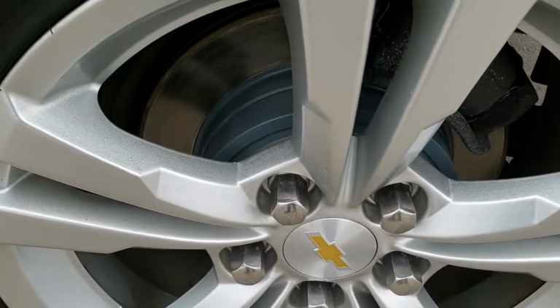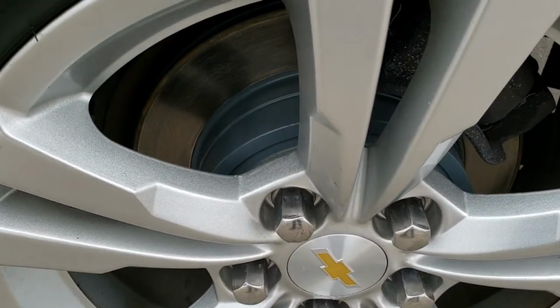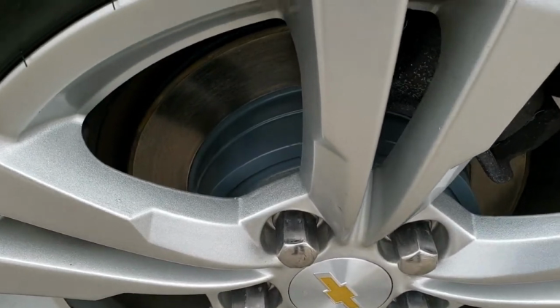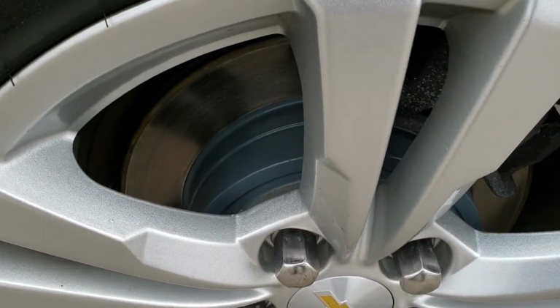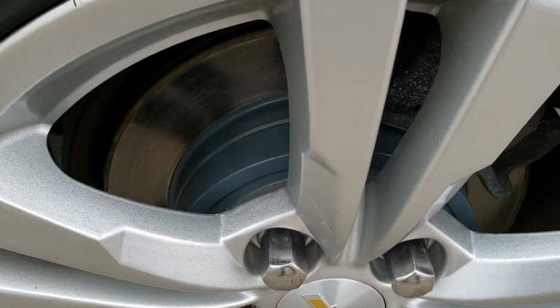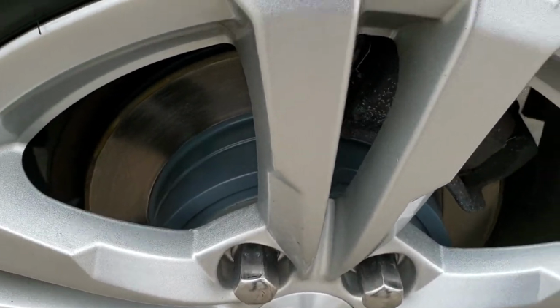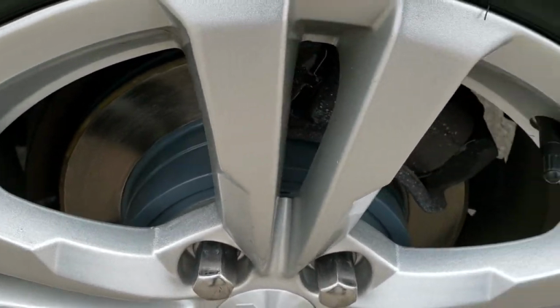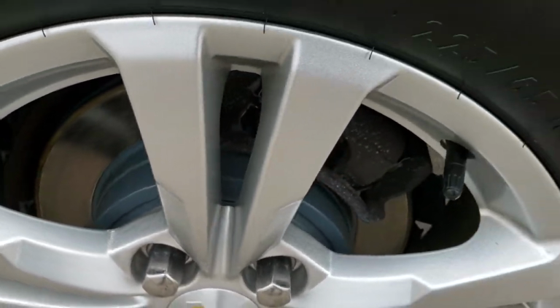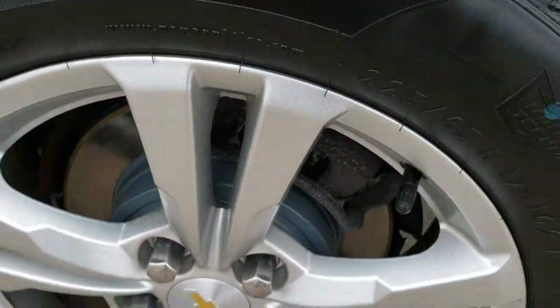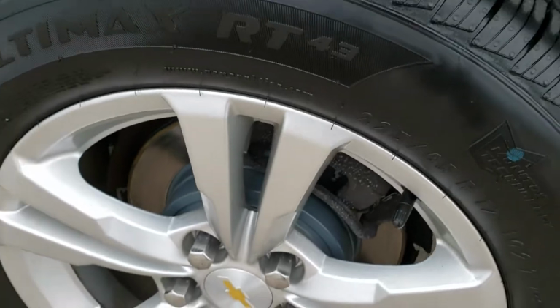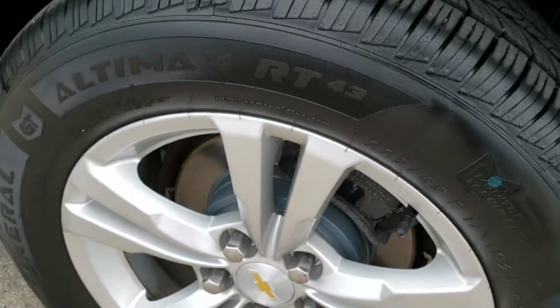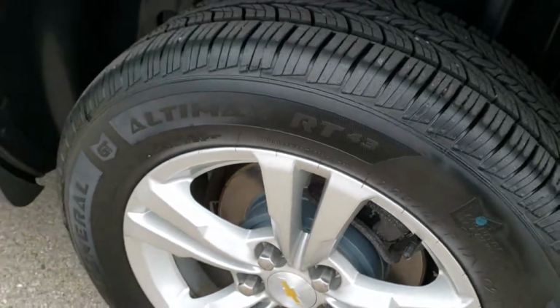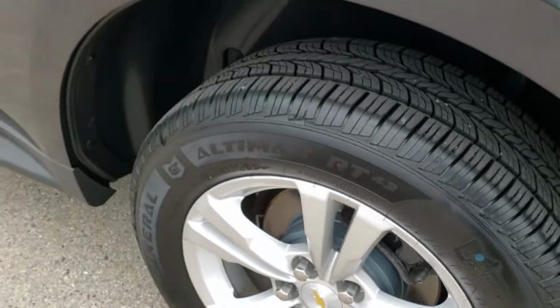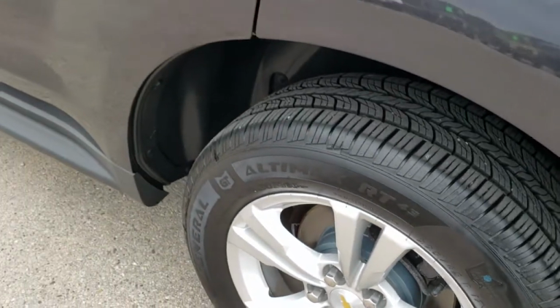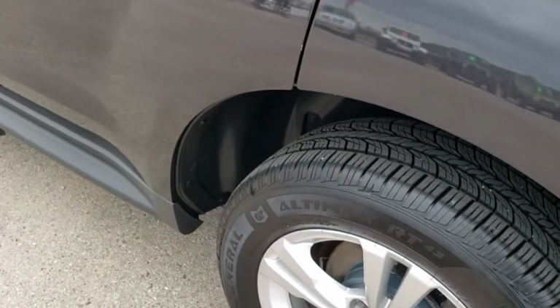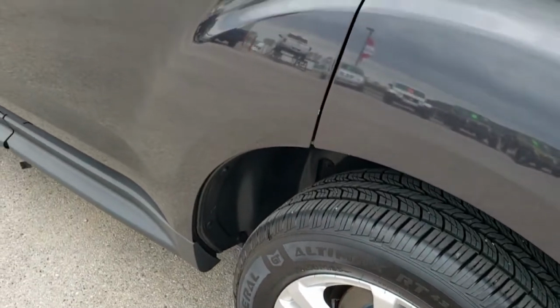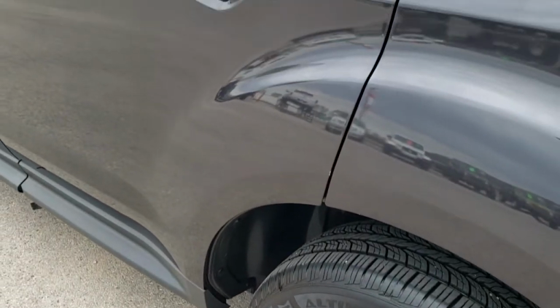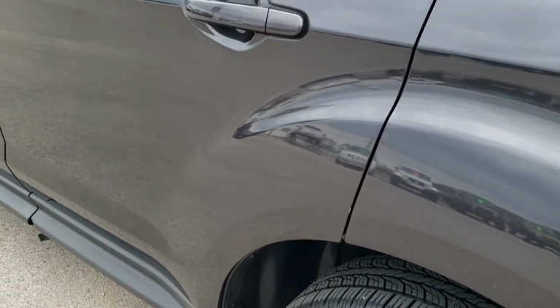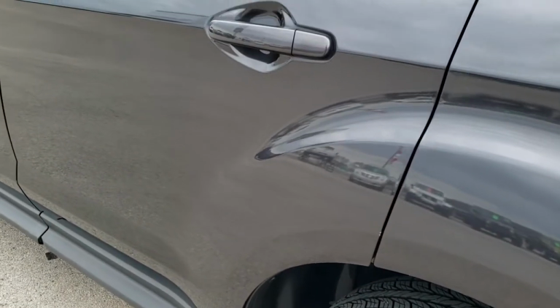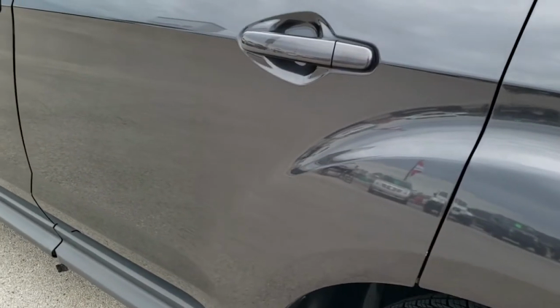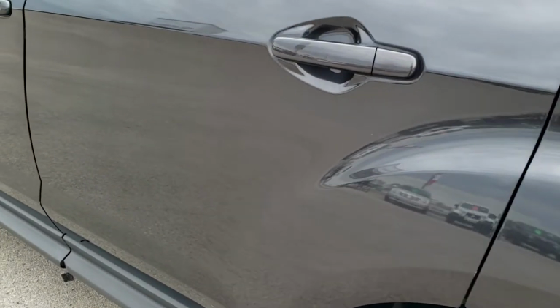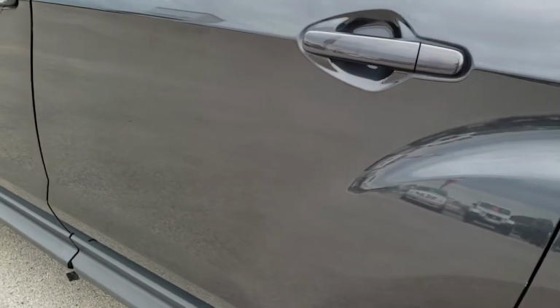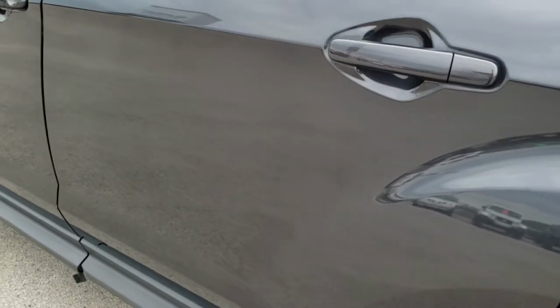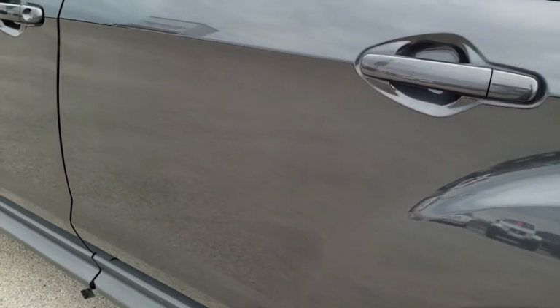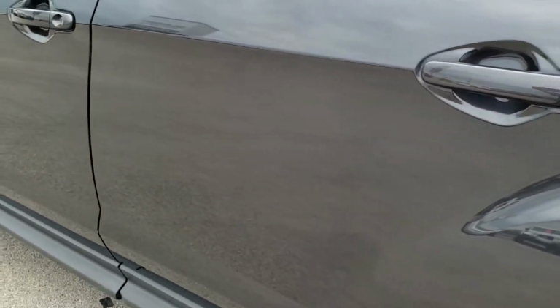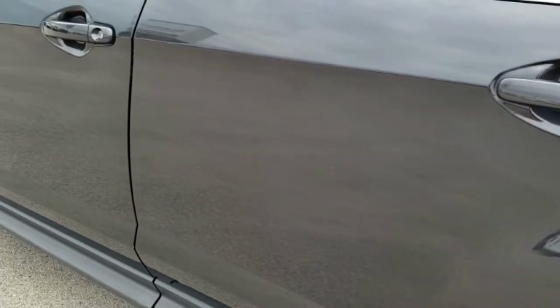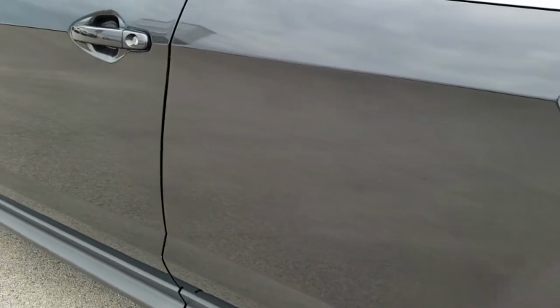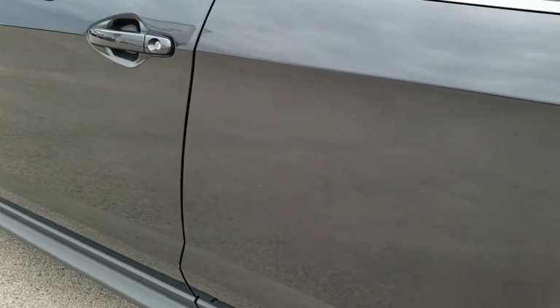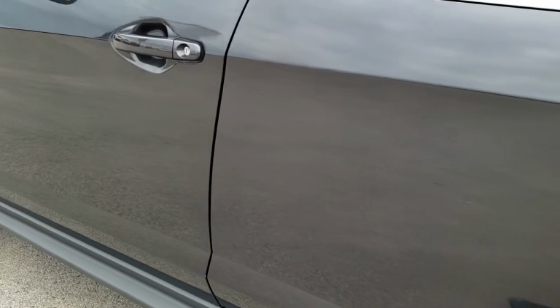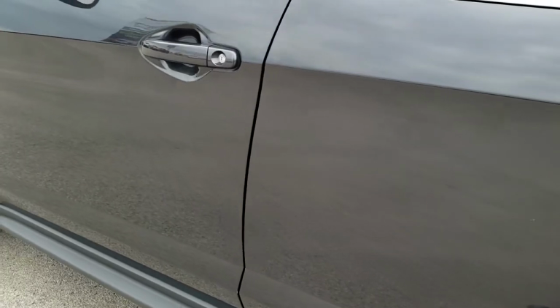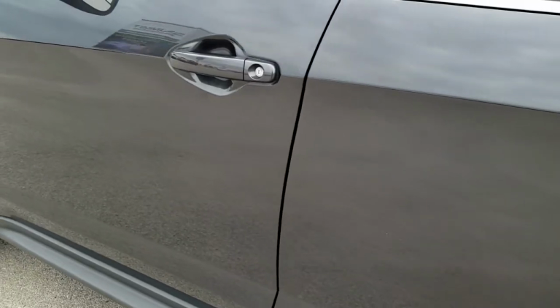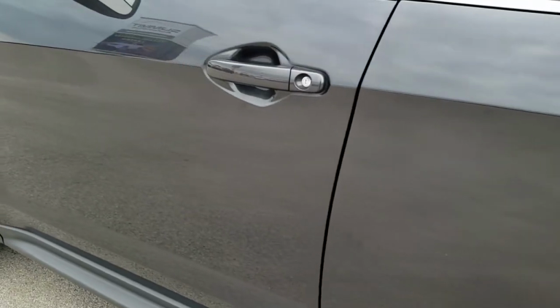Looks like we did brand new rear brakes in addition to the front brakes — so brand new brake pads and rotors all the way around on this vehicle.